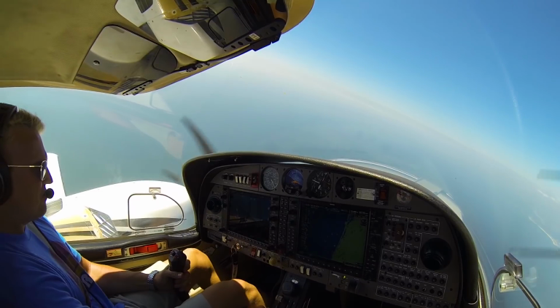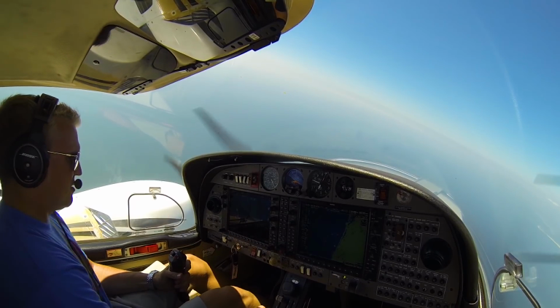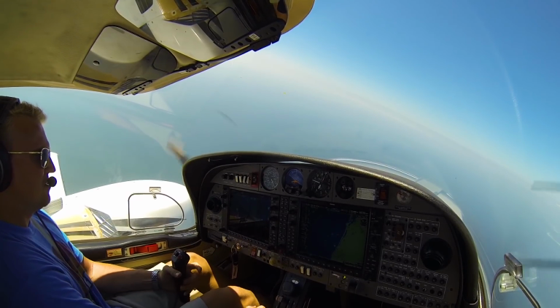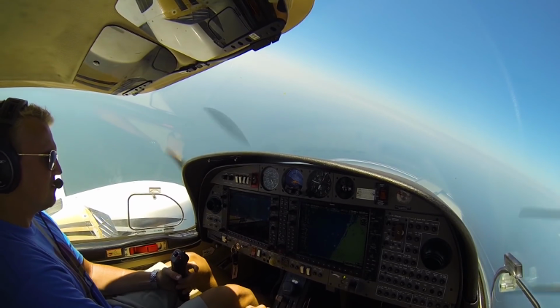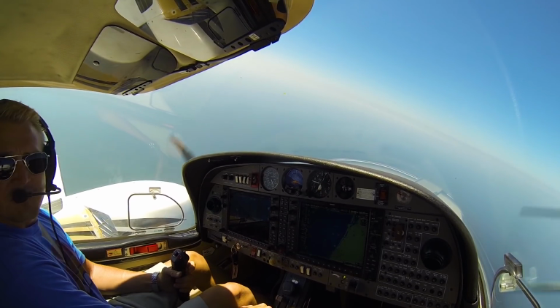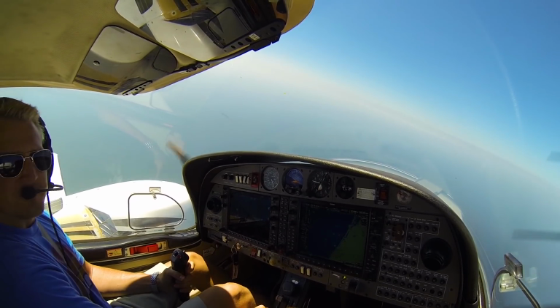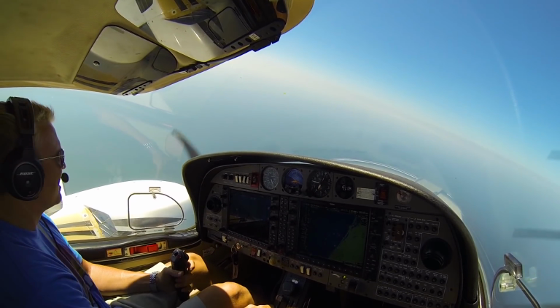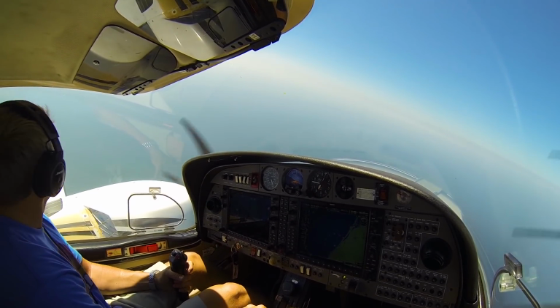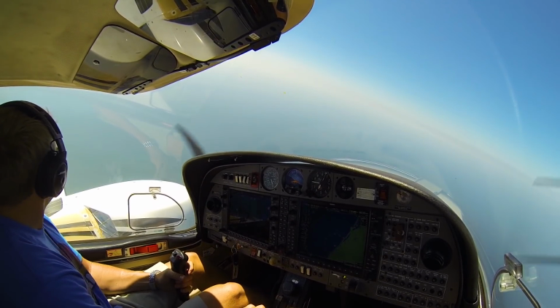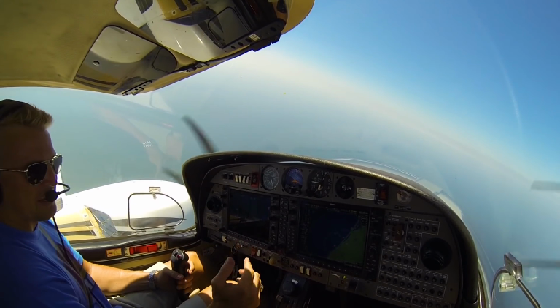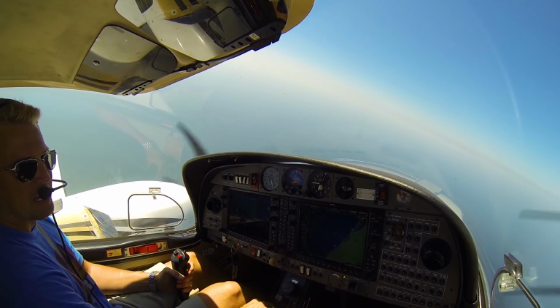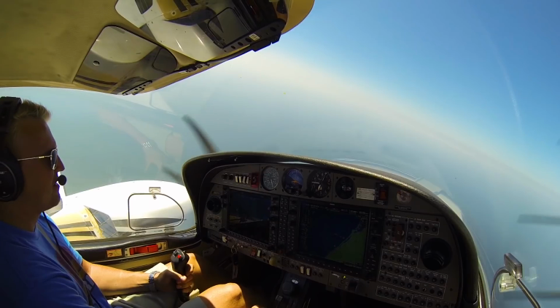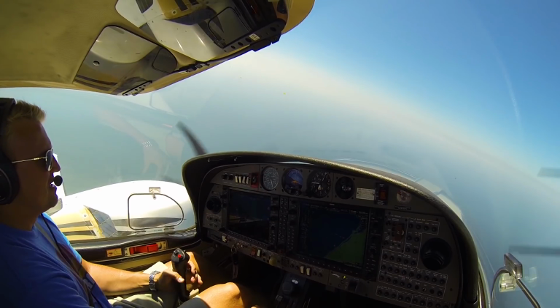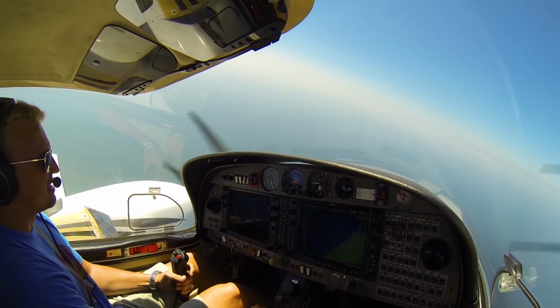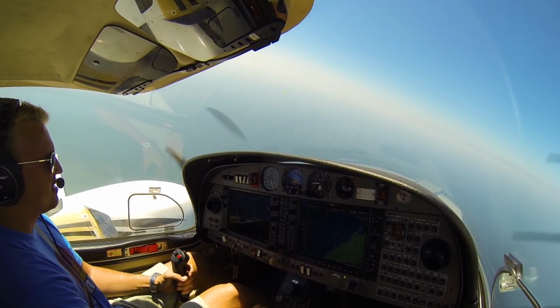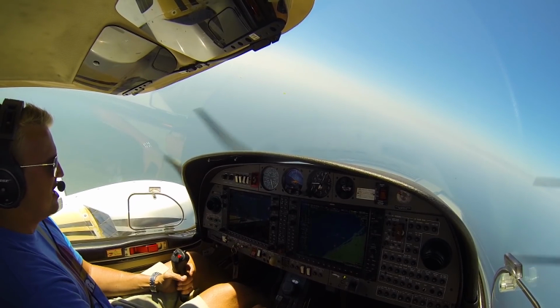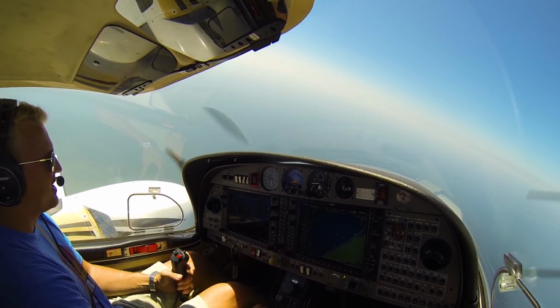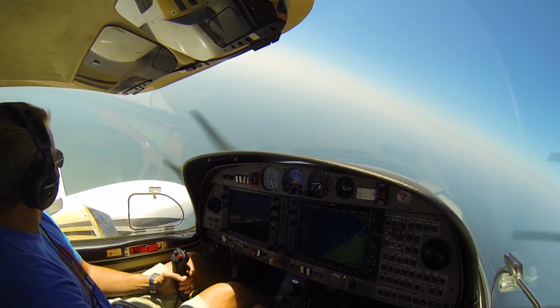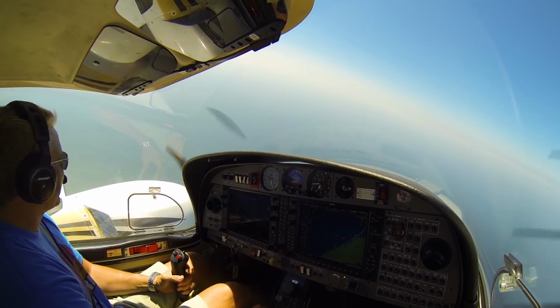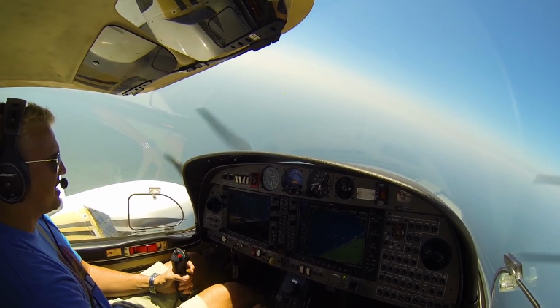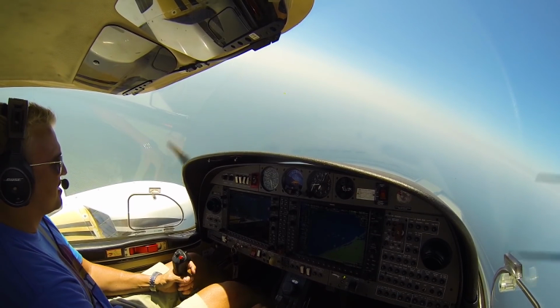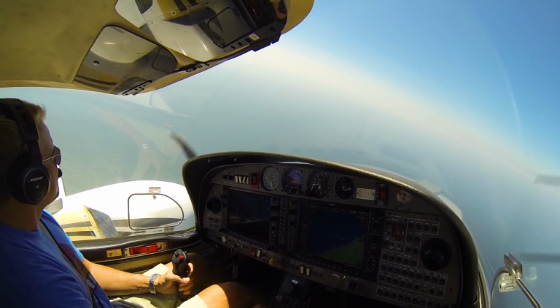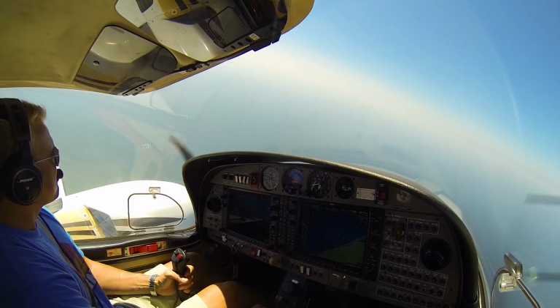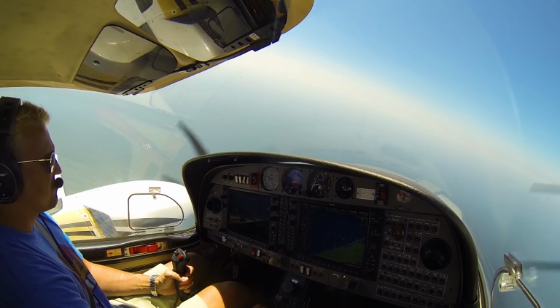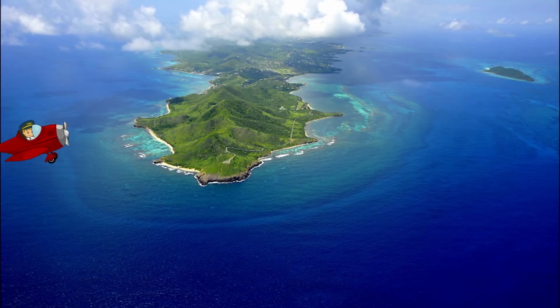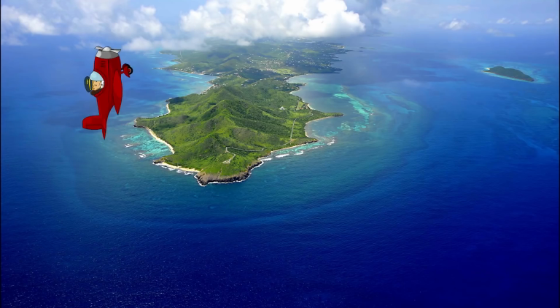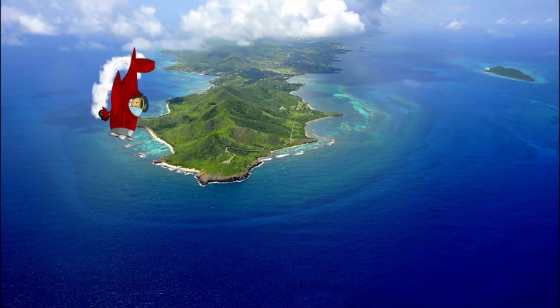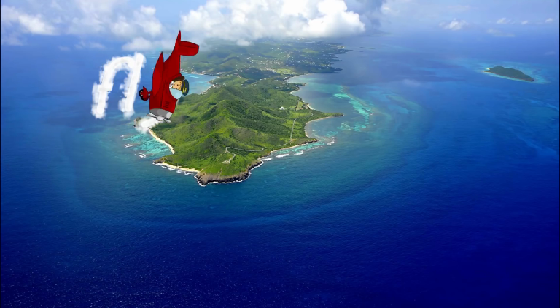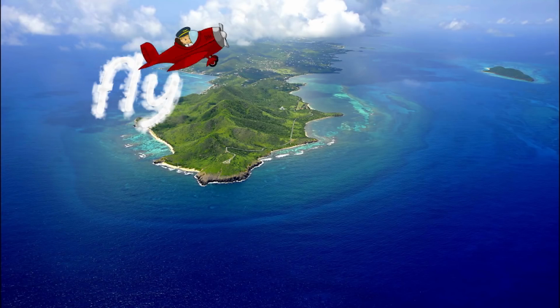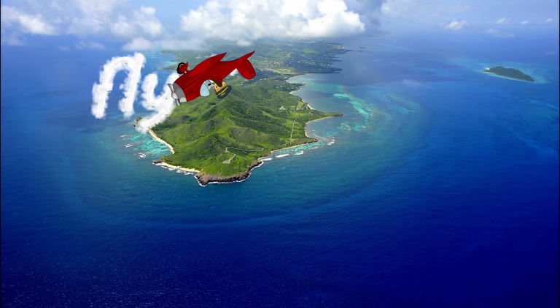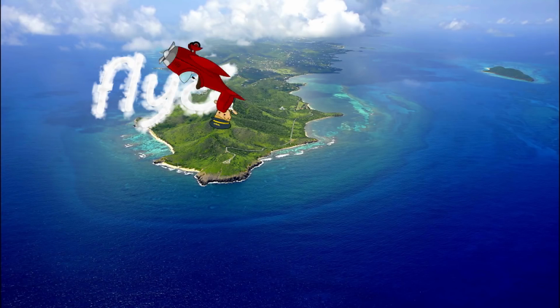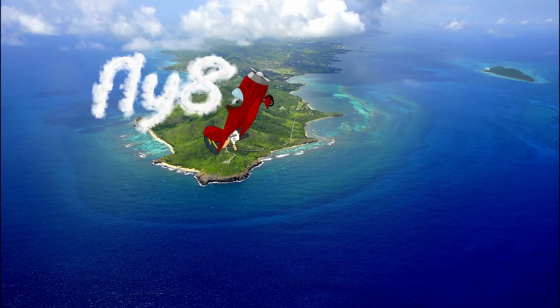That was good. You had a little too much left rudder in there. Yeah, after the engine — once it feathered, I felt it. It's weird, you get so used to nailing it and then... that was smooth.